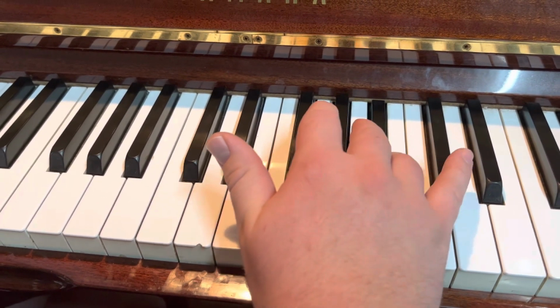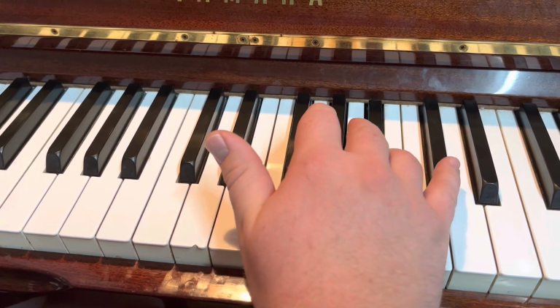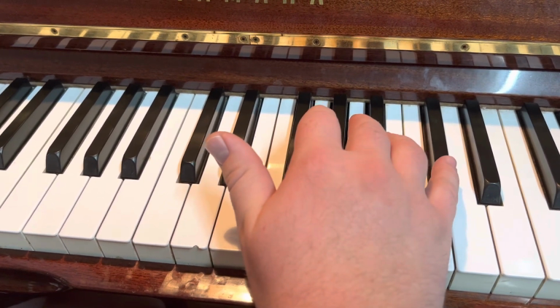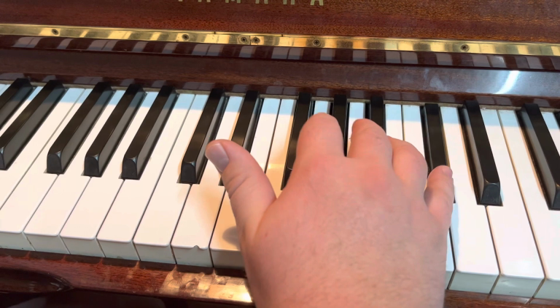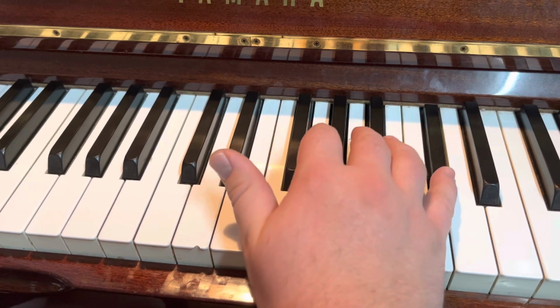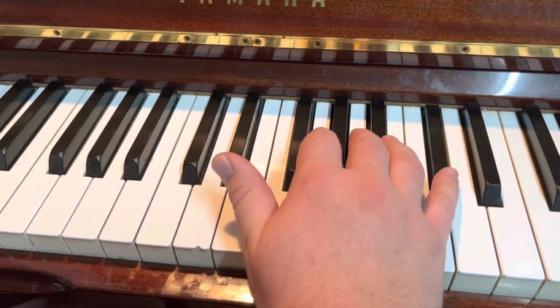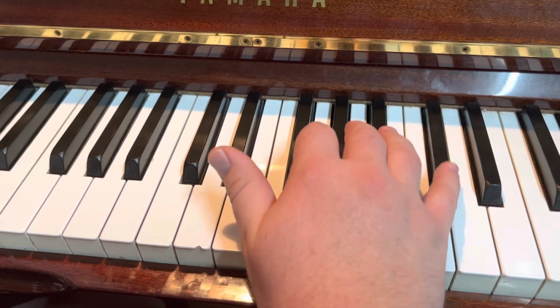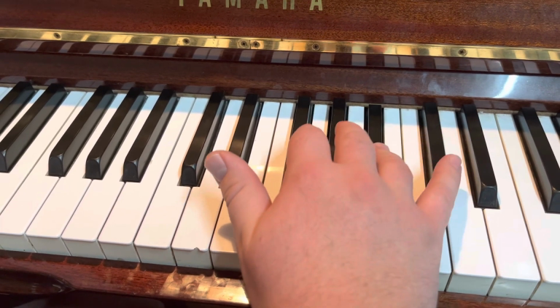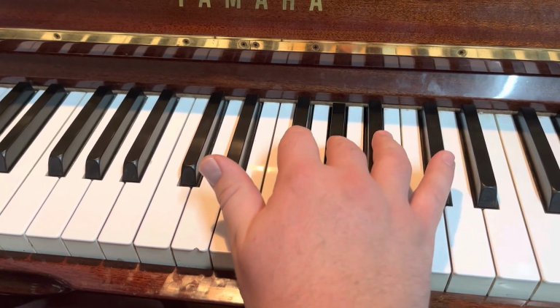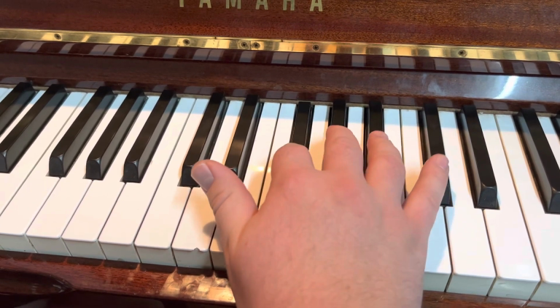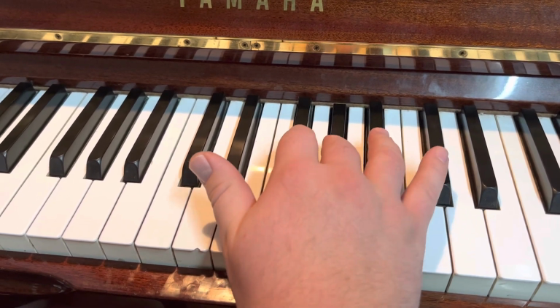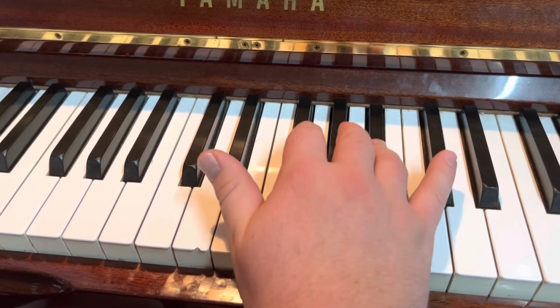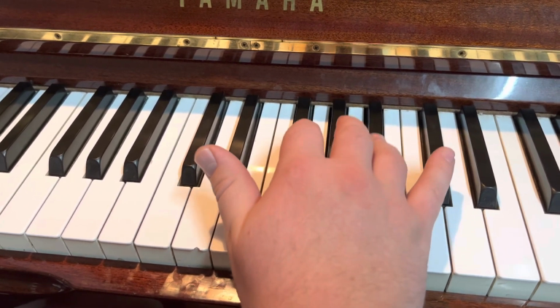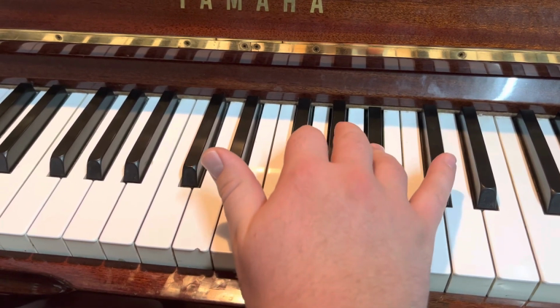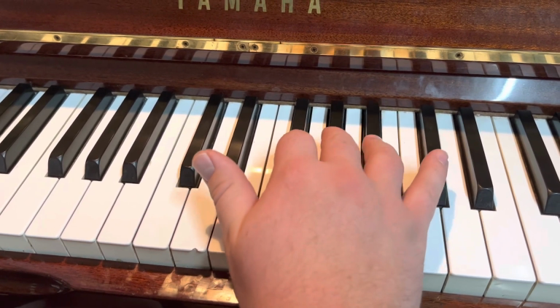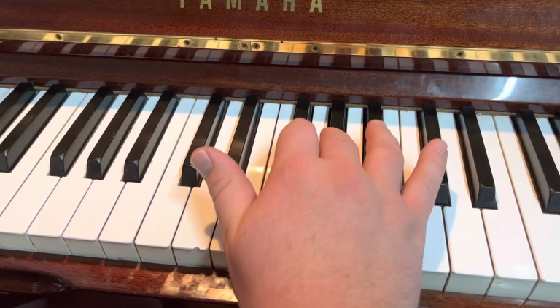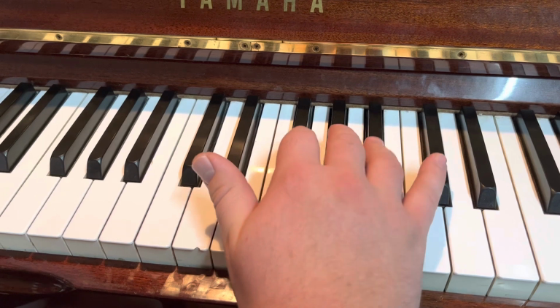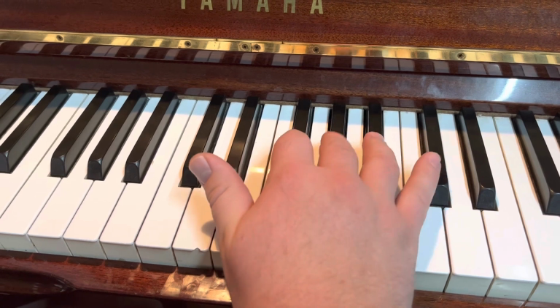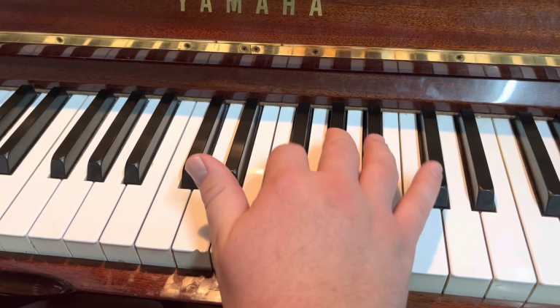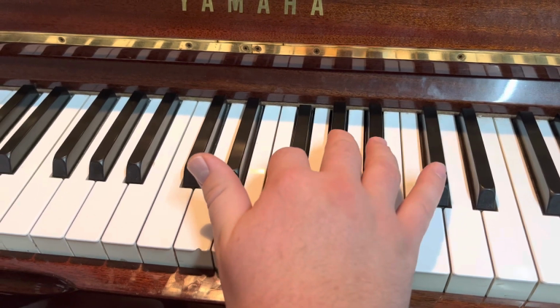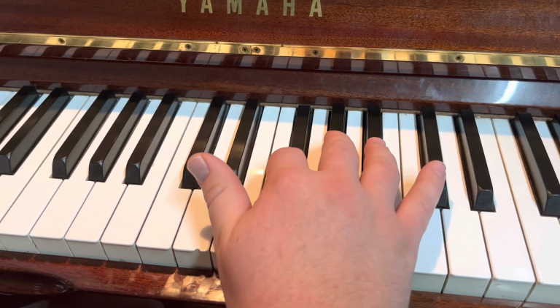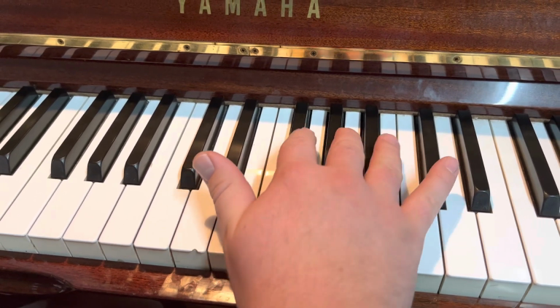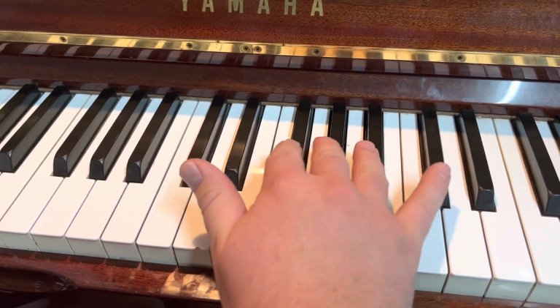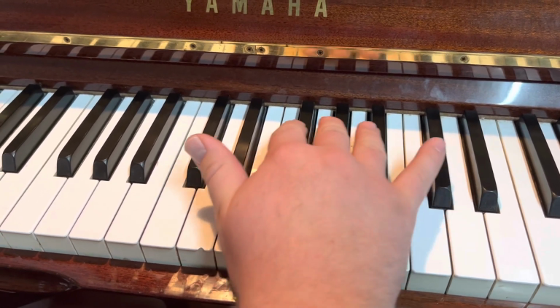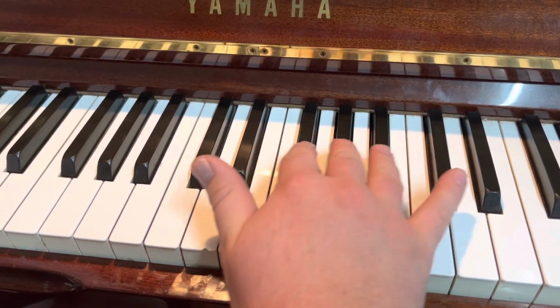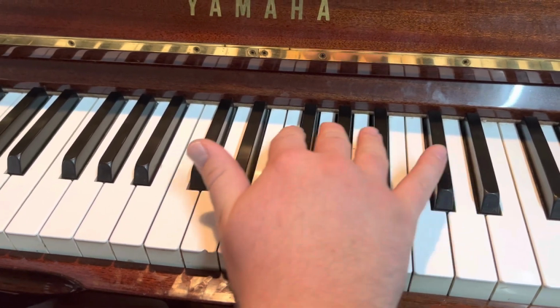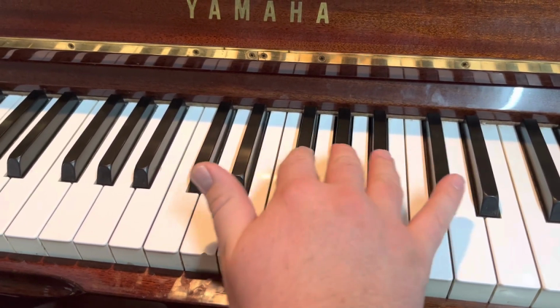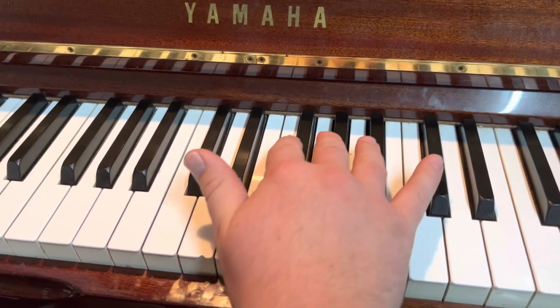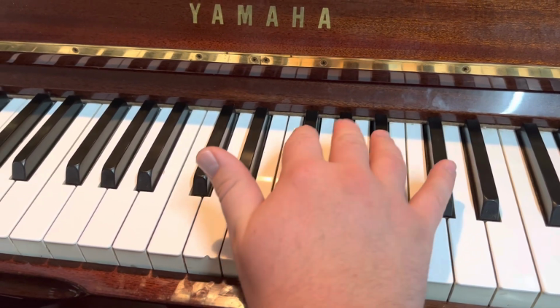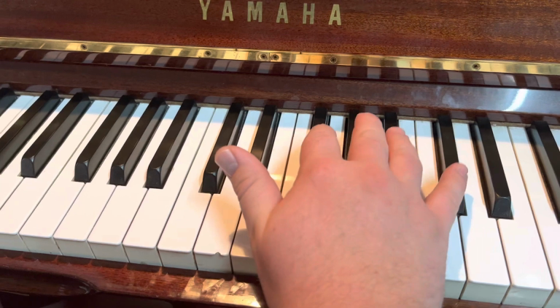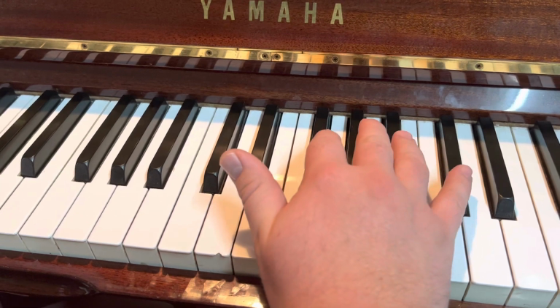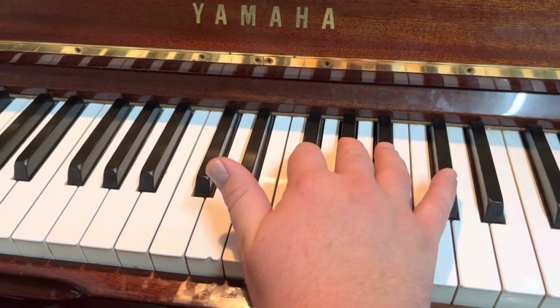Then you're going to jump up. You're playing almost the whole song just on these three keys, jumping up here just once.